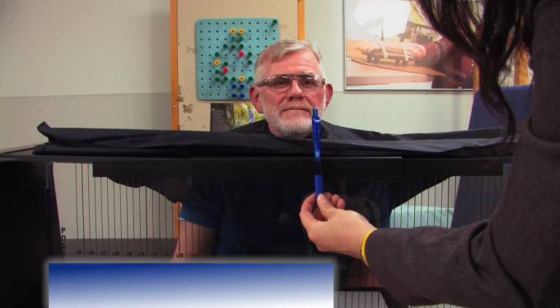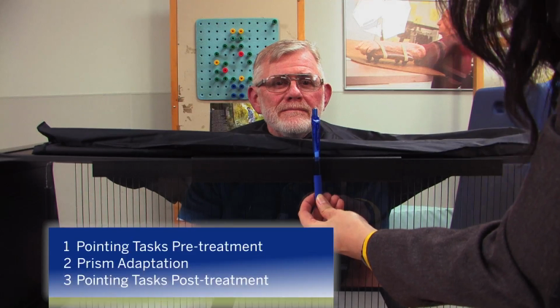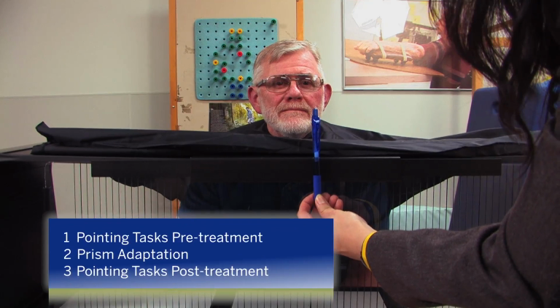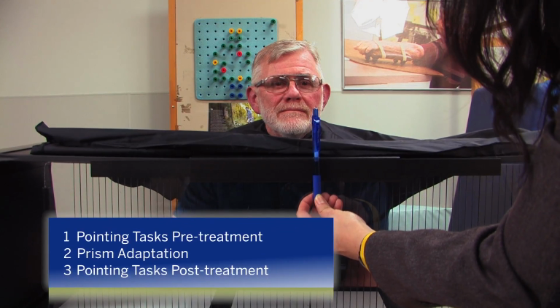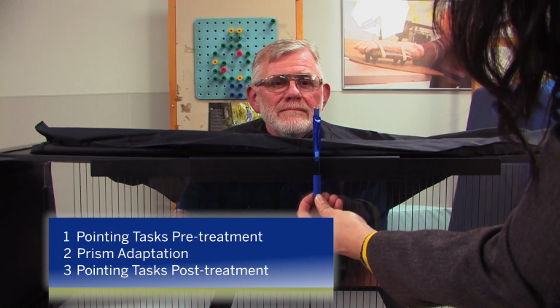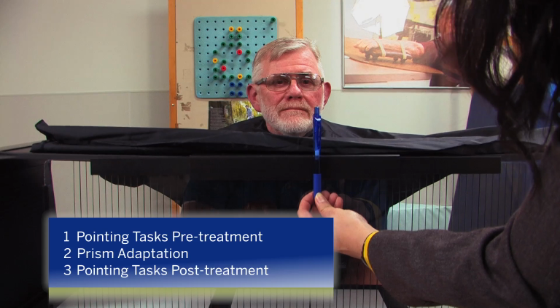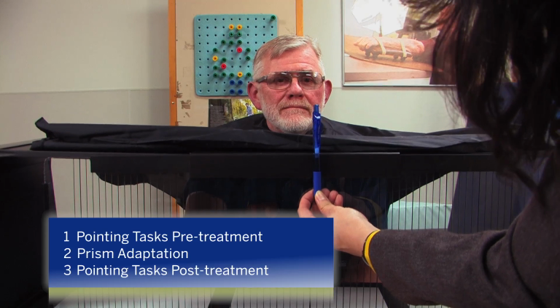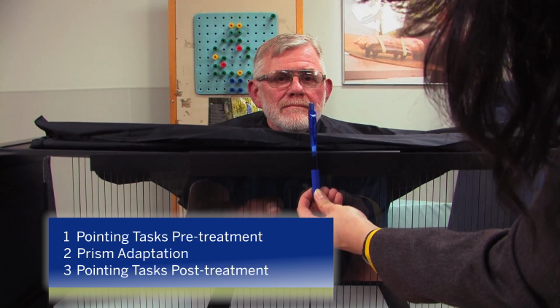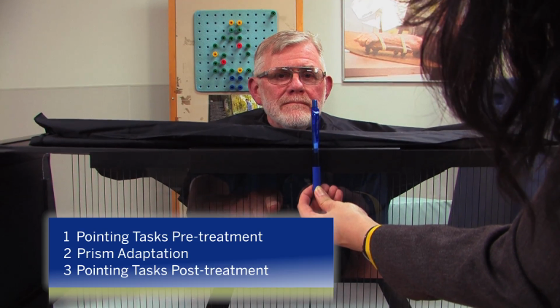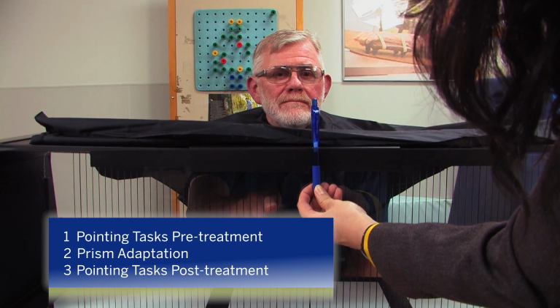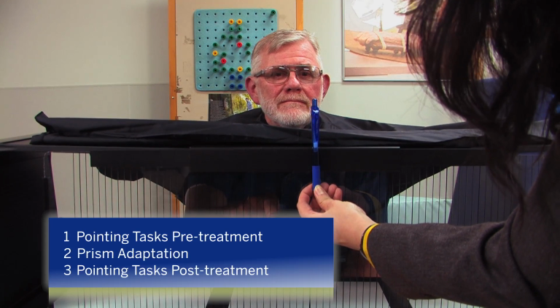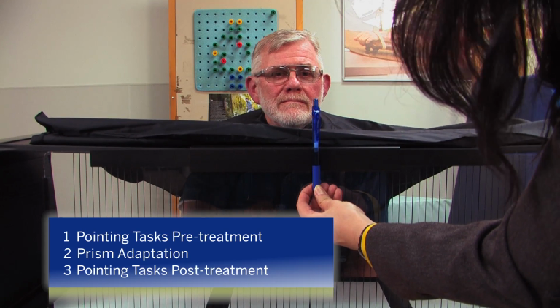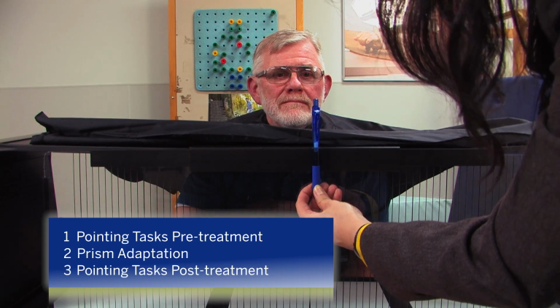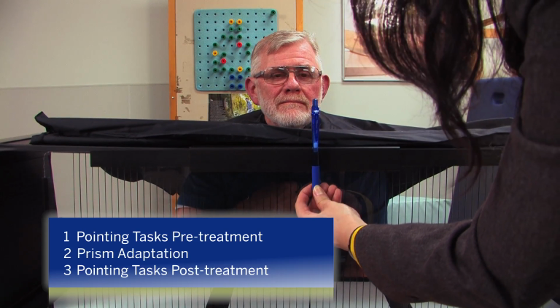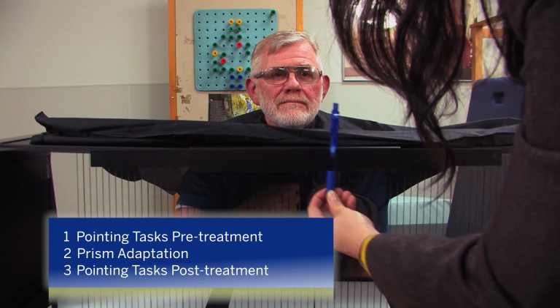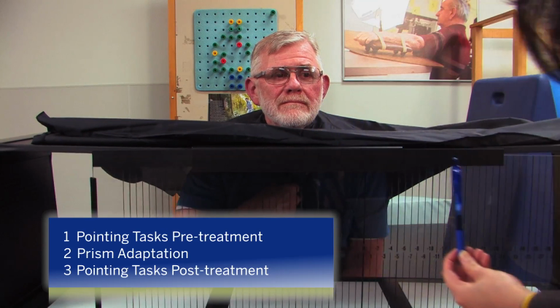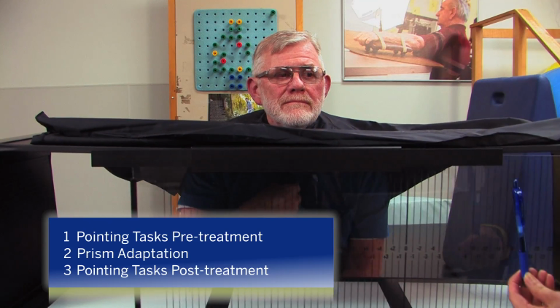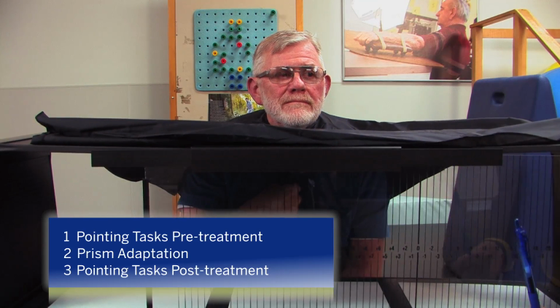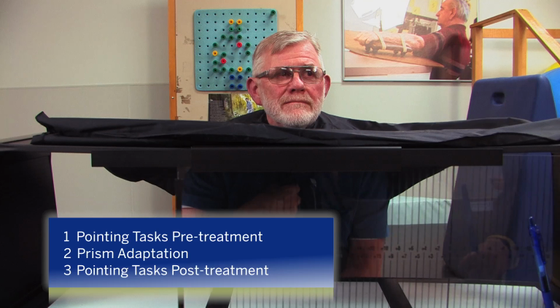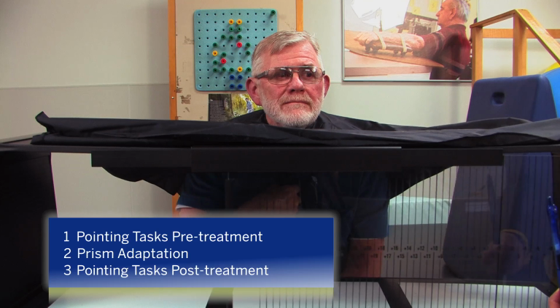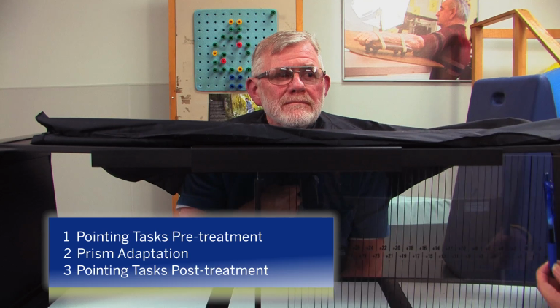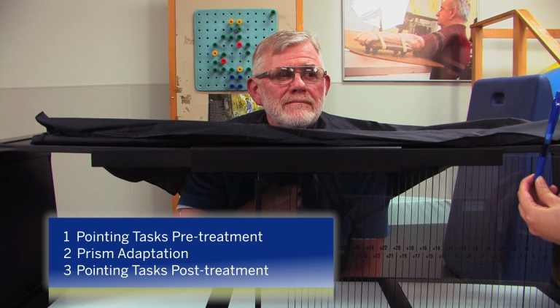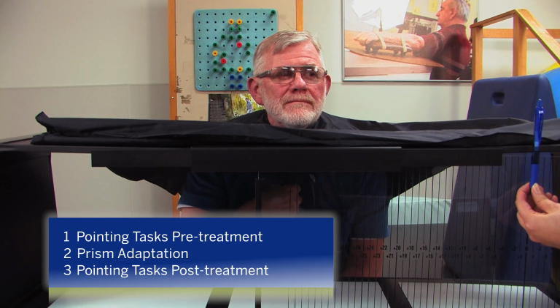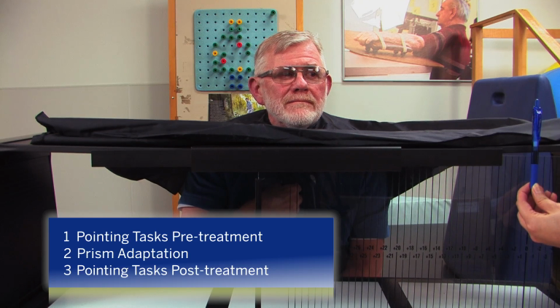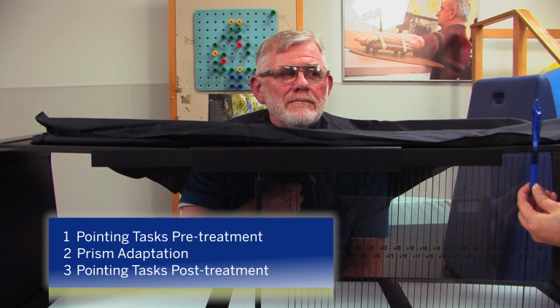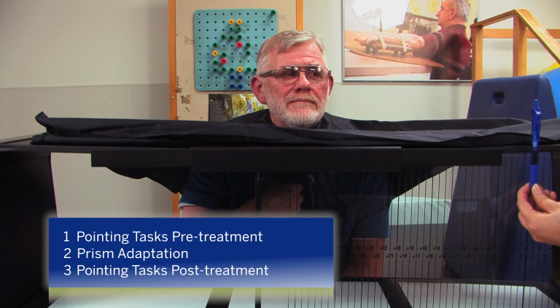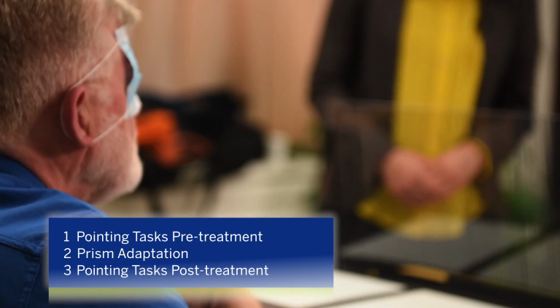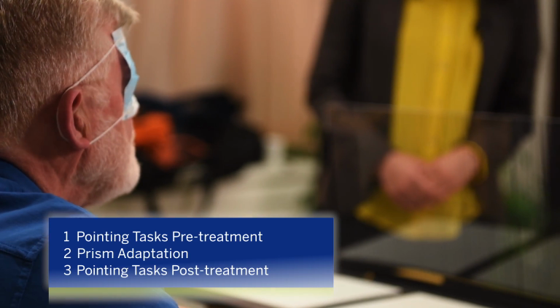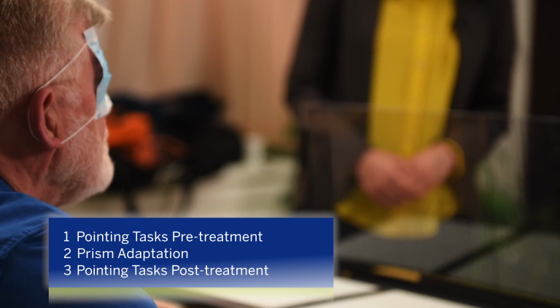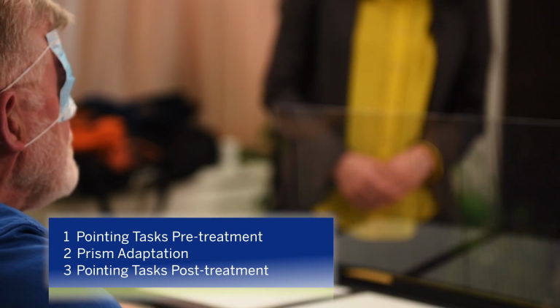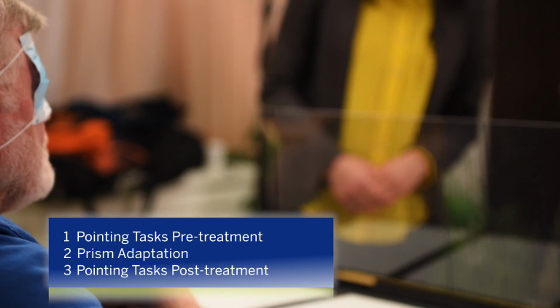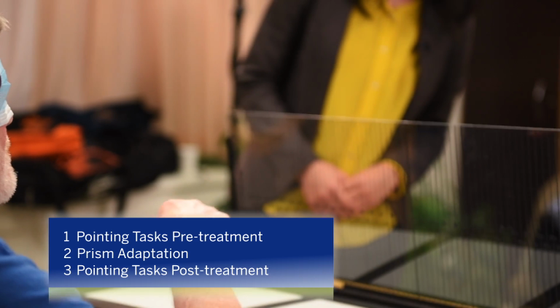Then we remove the goggle and repeat the pointing tasks to measure the after-effect. Most of the time, we see an immediate shift to the left side, such that the patient points more toward the left or even sits up straighter.